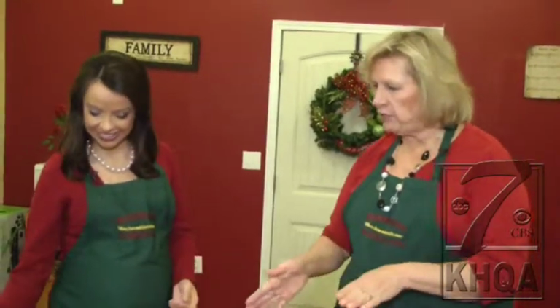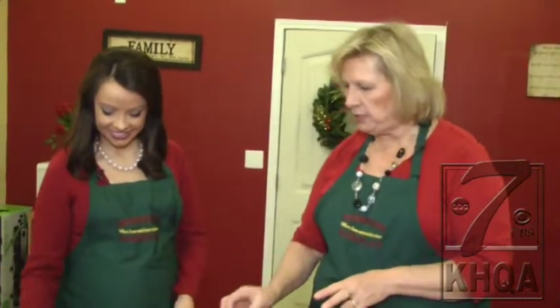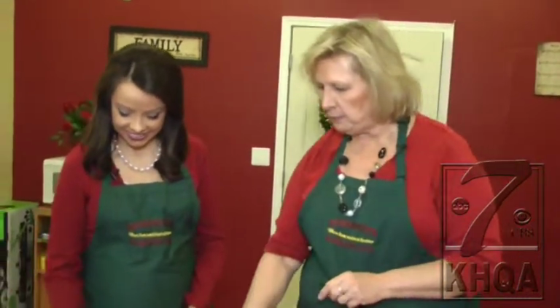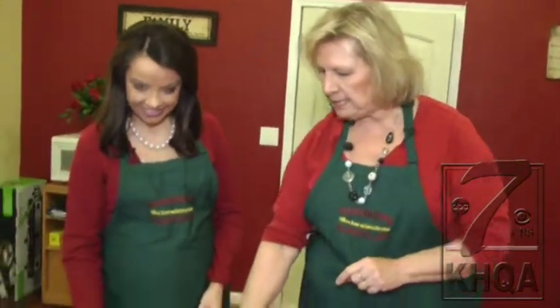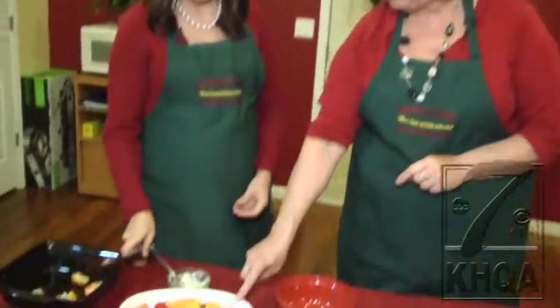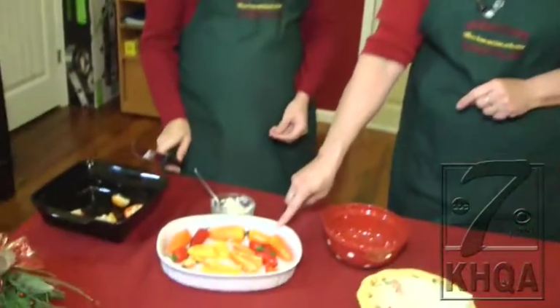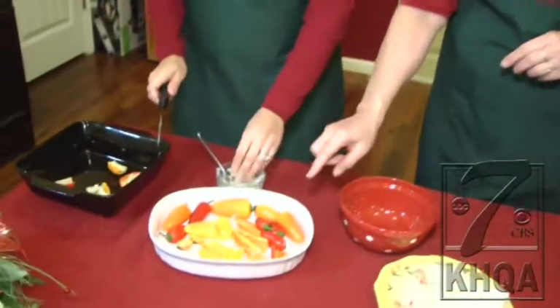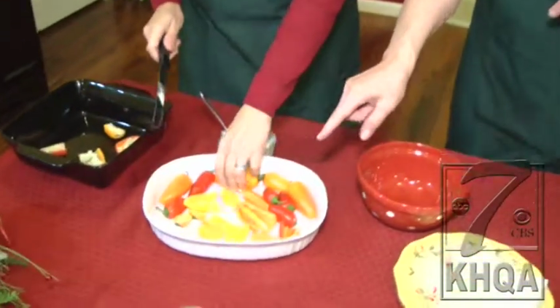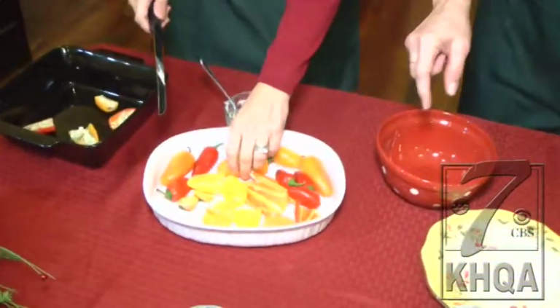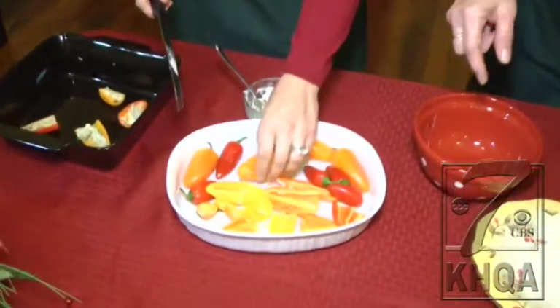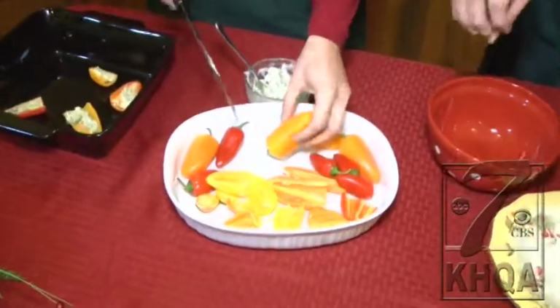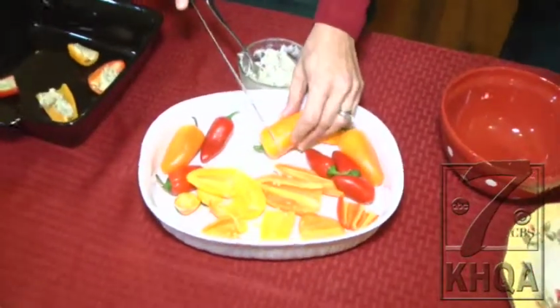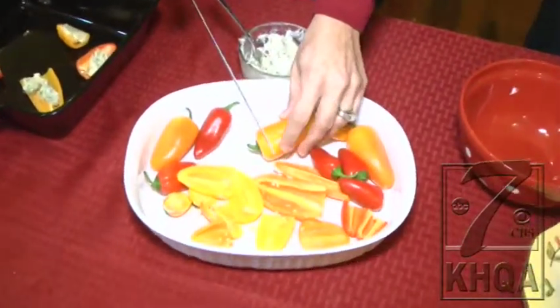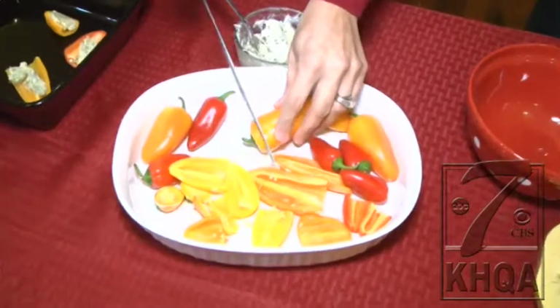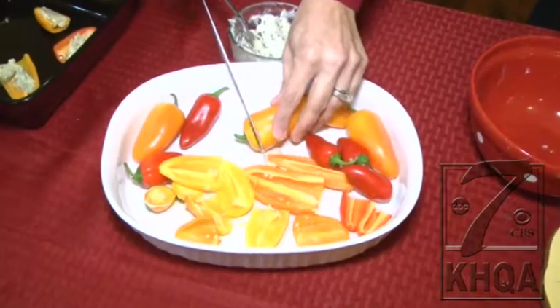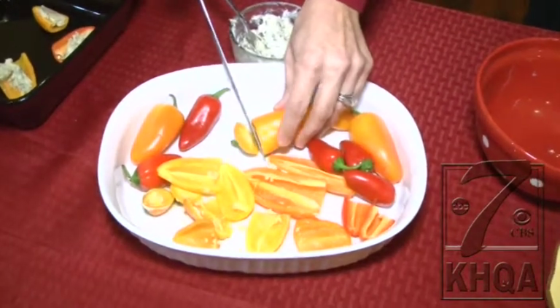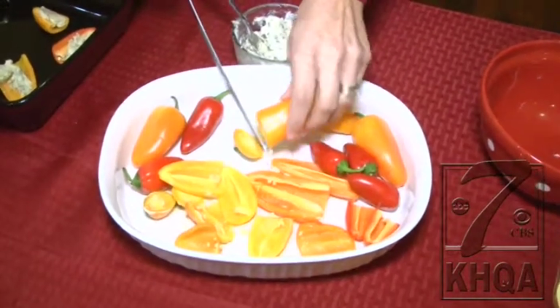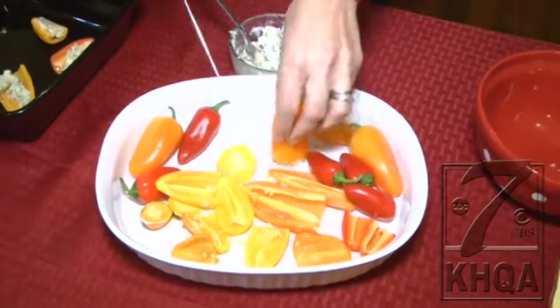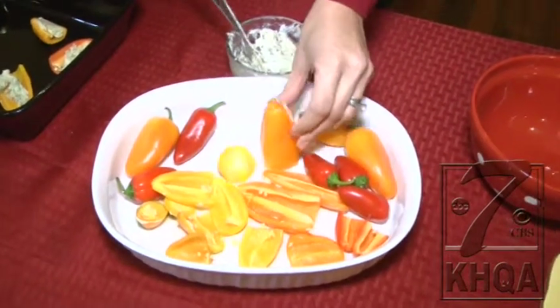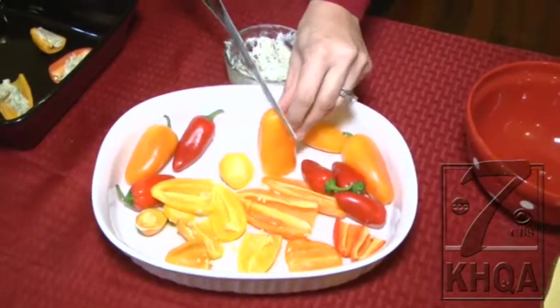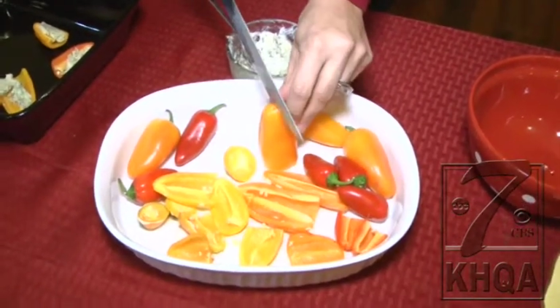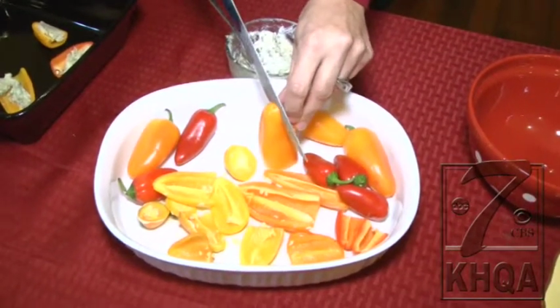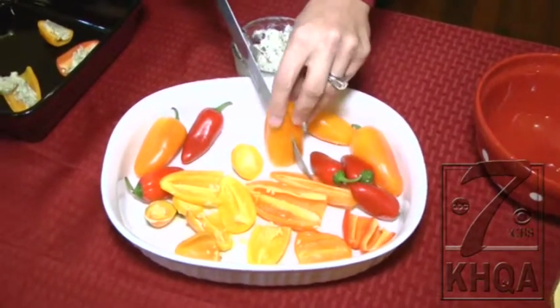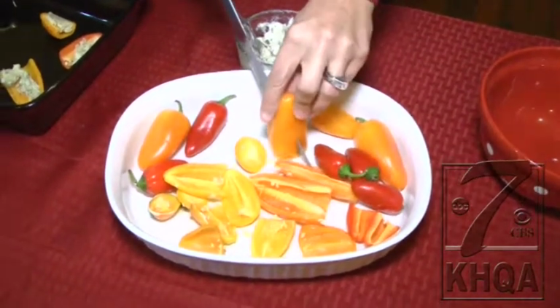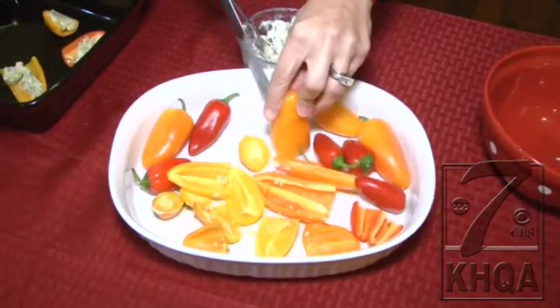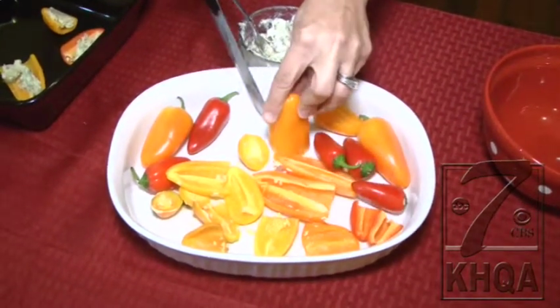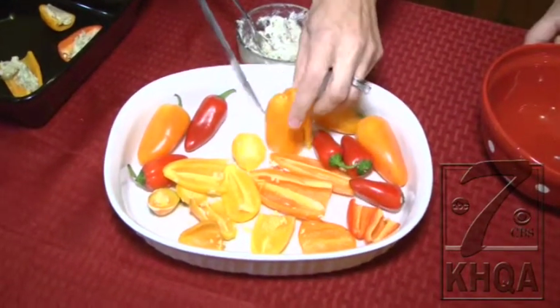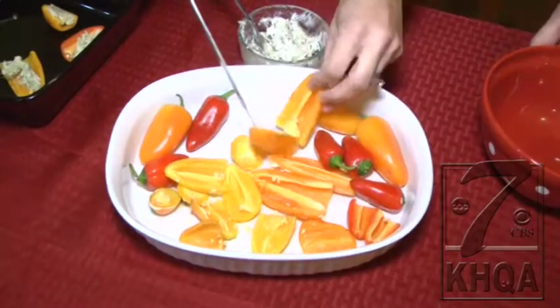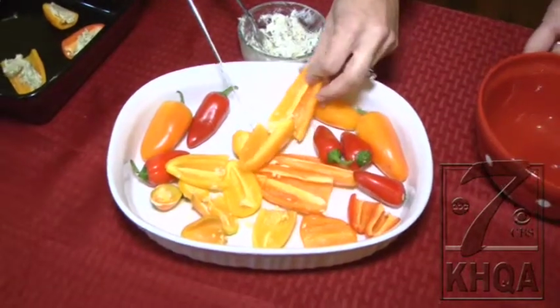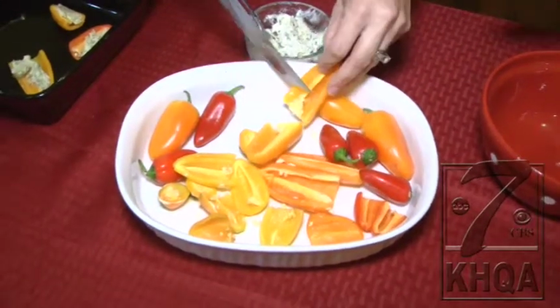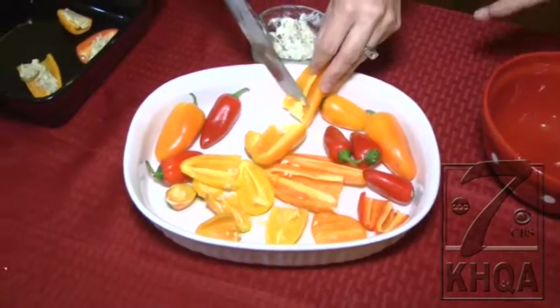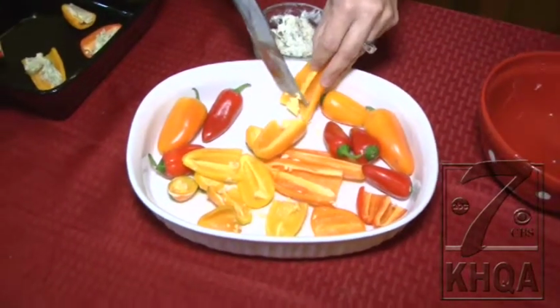First, what we do is we take these sweet mini peppers. We cut them in half and take the seeds out. And what else do we need to do? Of course, the stuffing is the stuff that takes the longest. Actually, the stuffing is so easy.